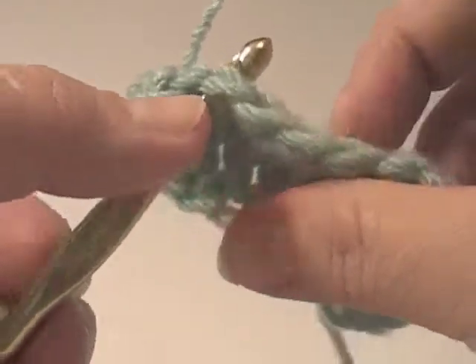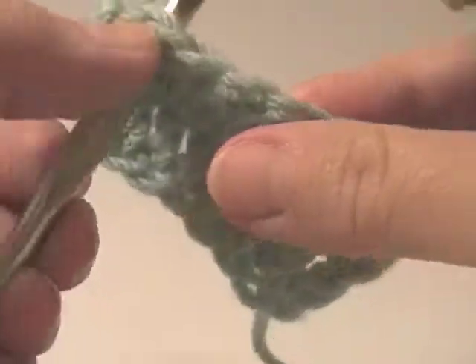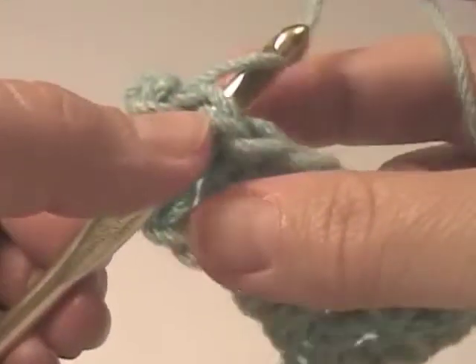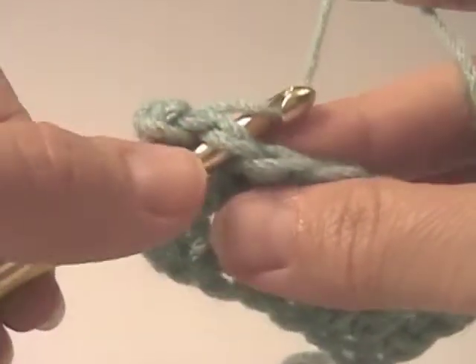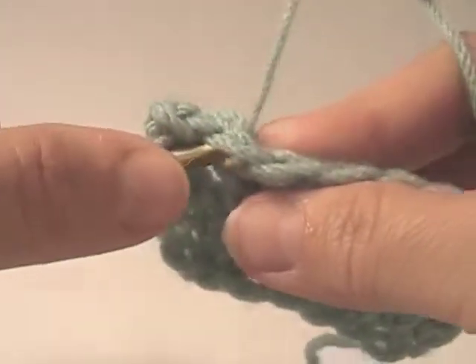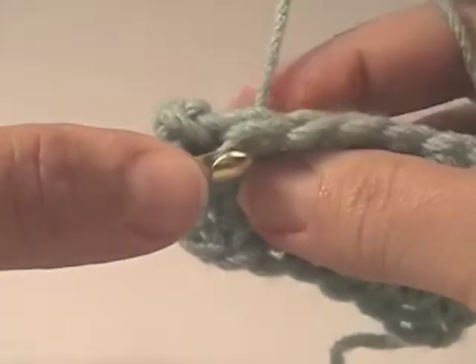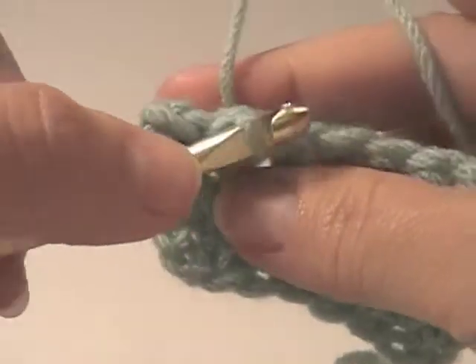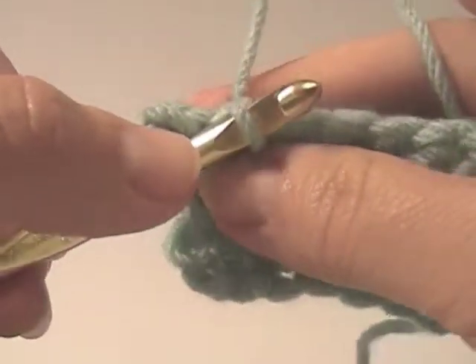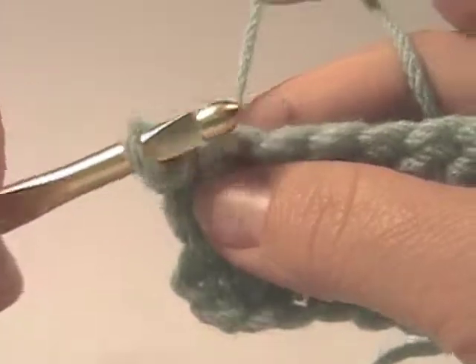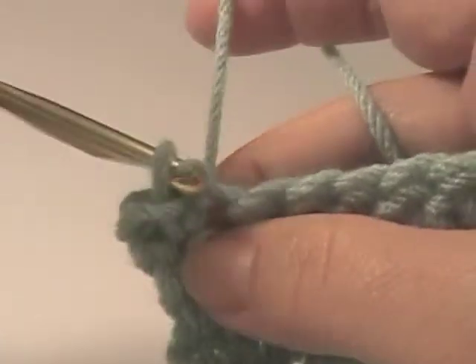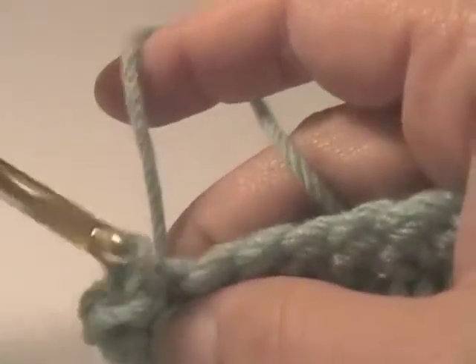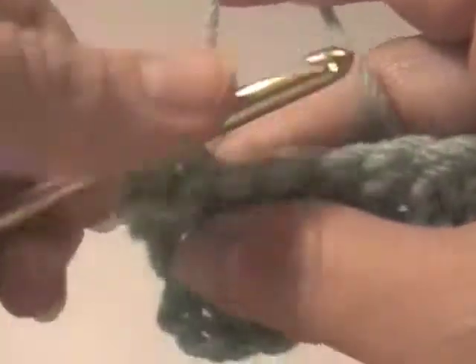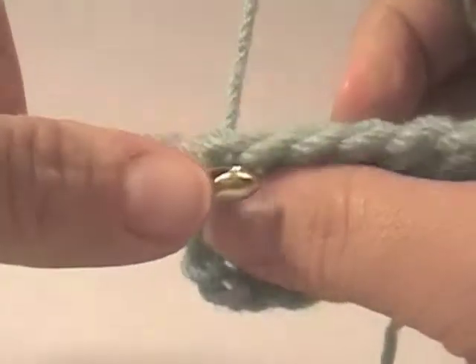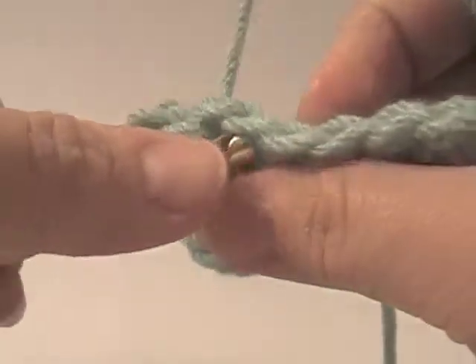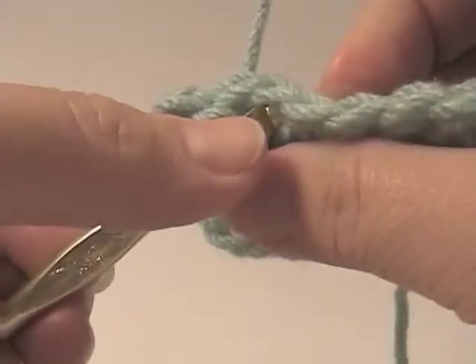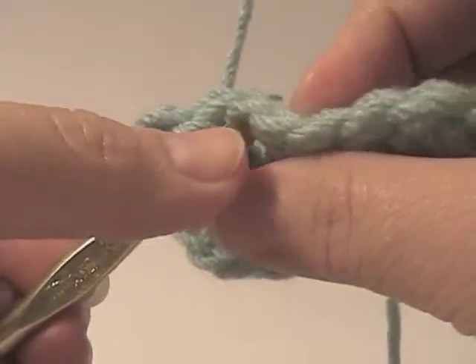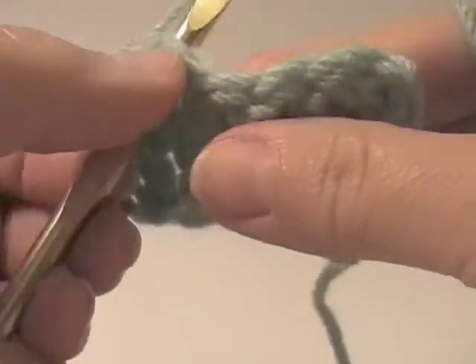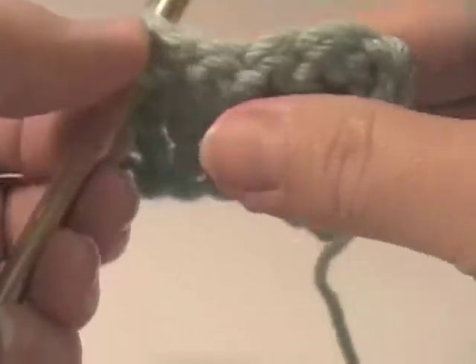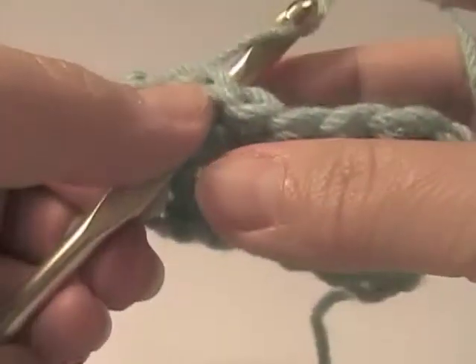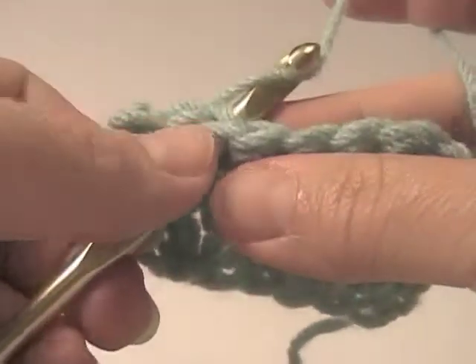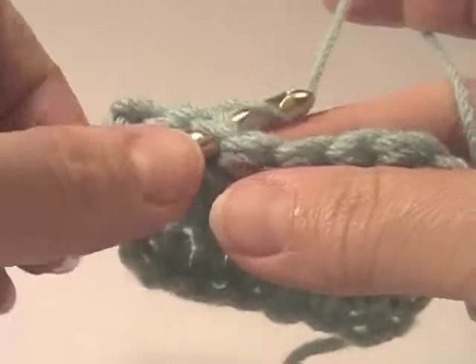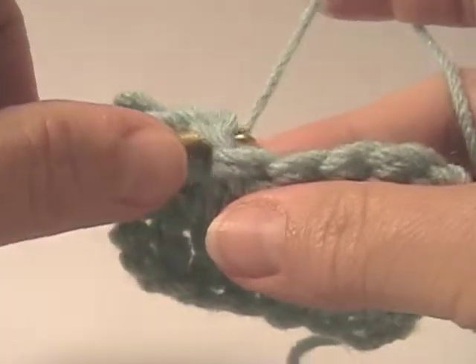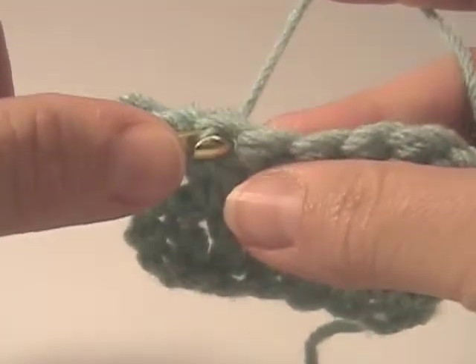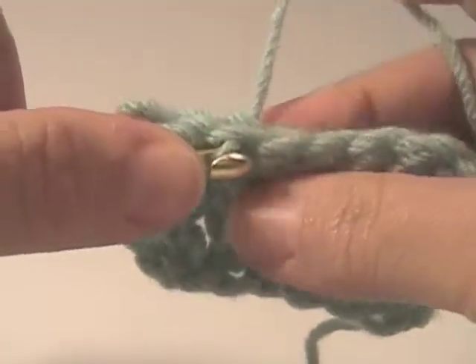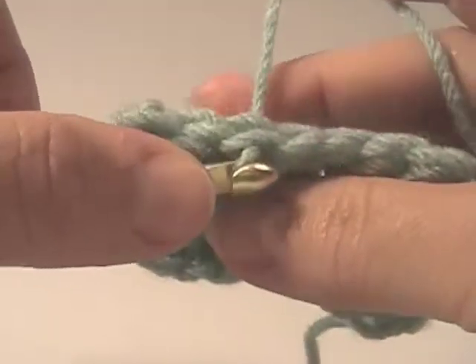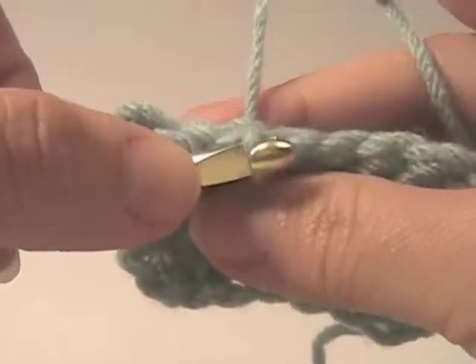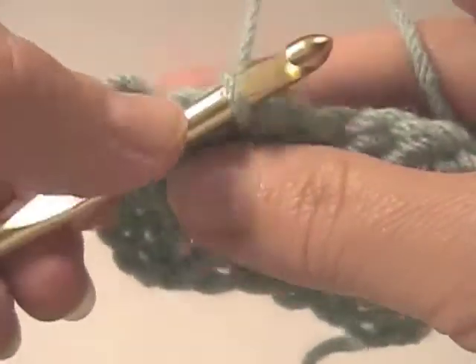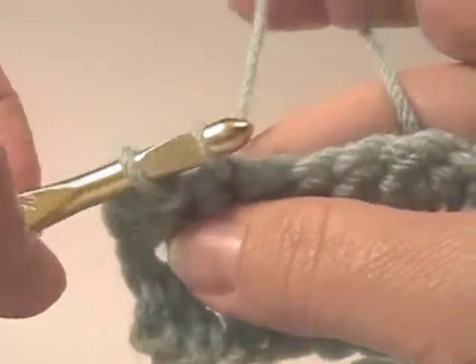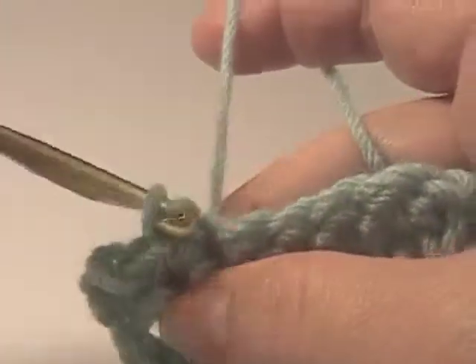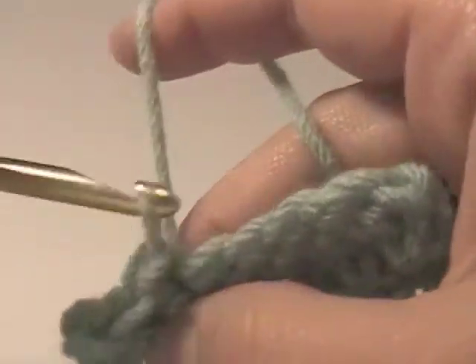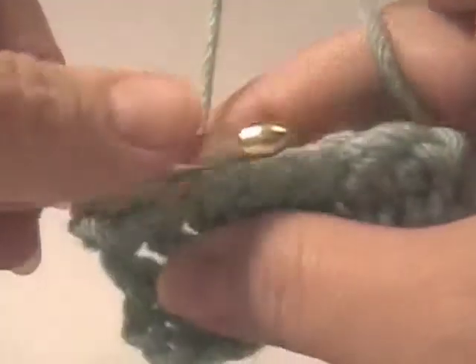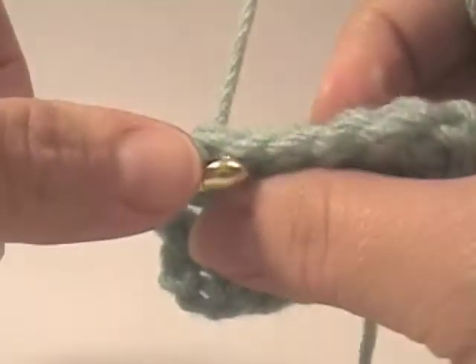Through the stitches, the two loops there, pull it through, and then pull it through again. Put your hook into the hole there, through both loops, pull the yarn through, pull the yarn through.